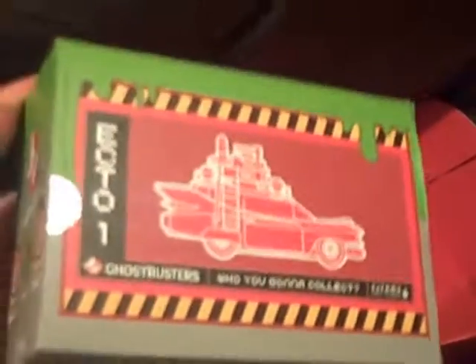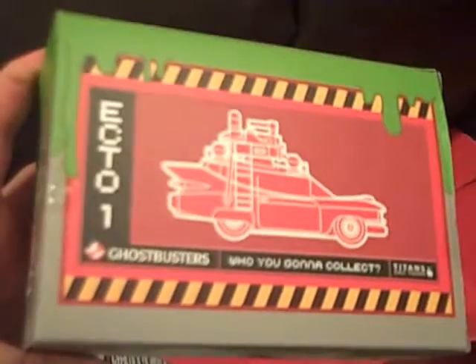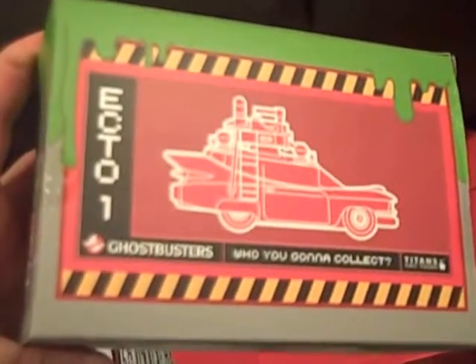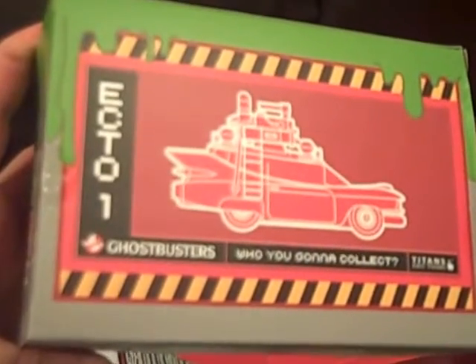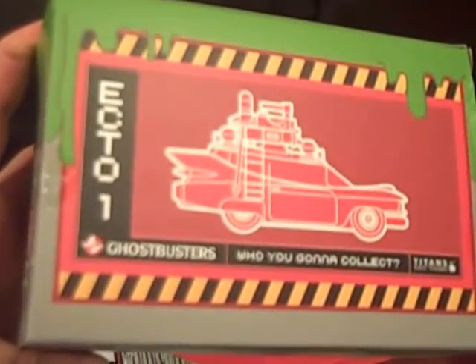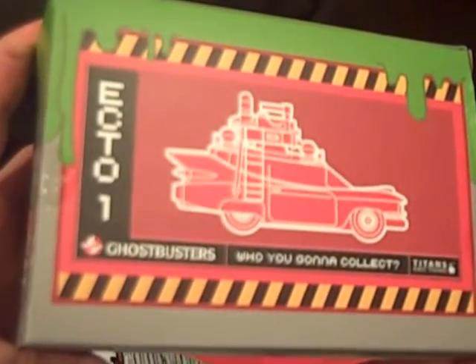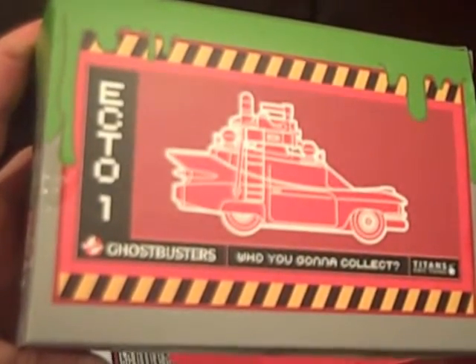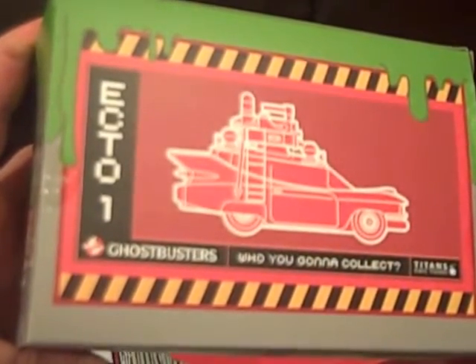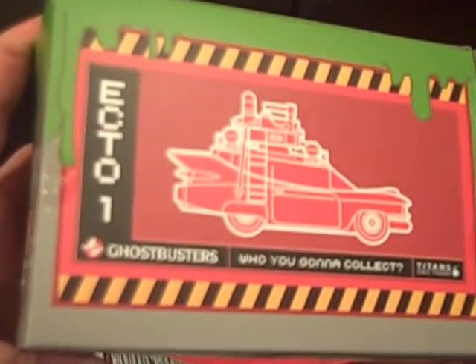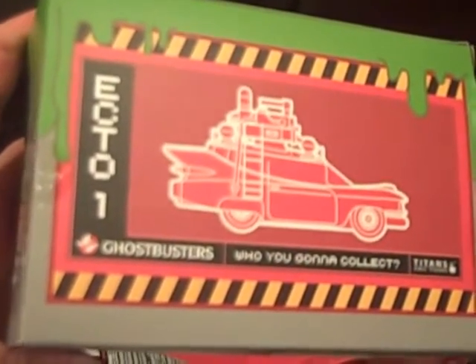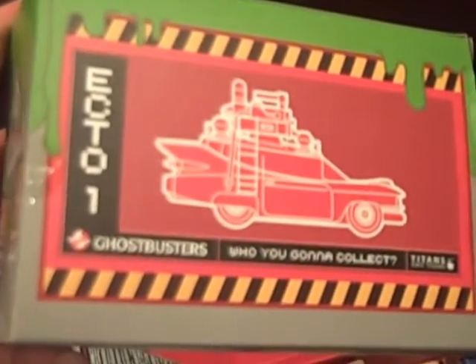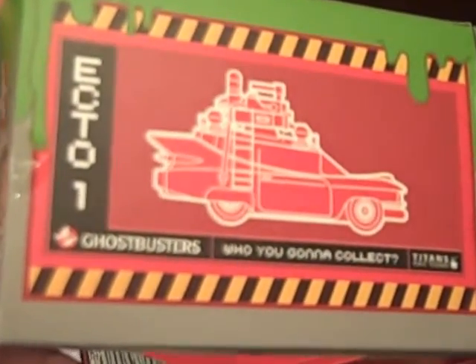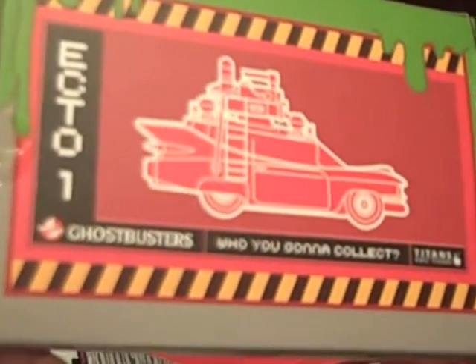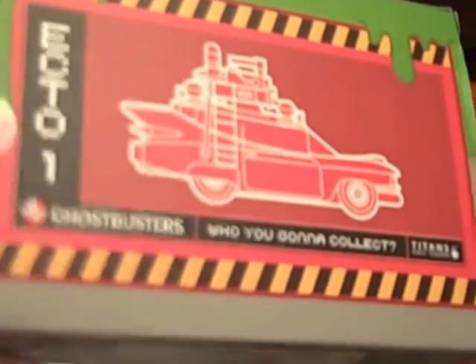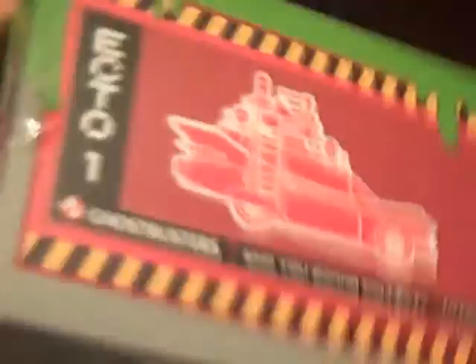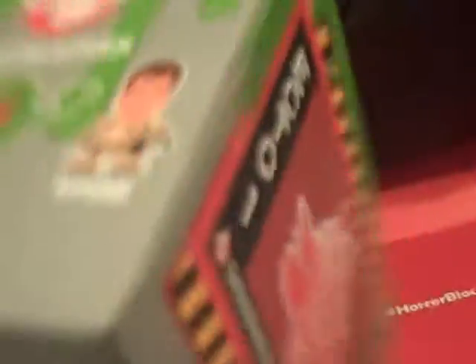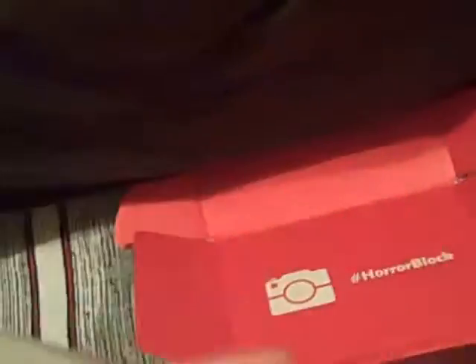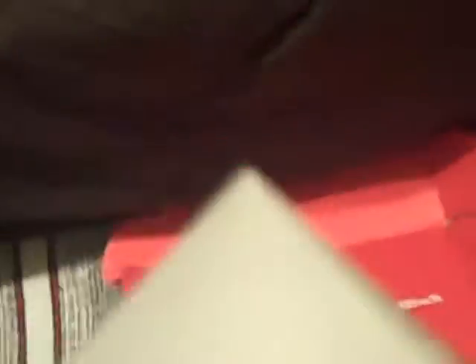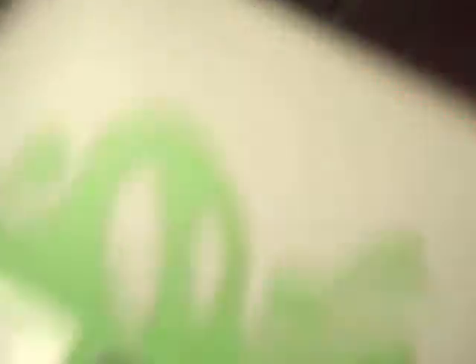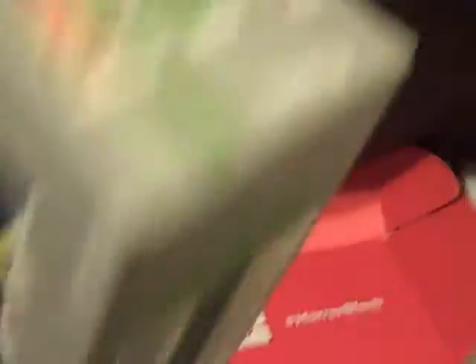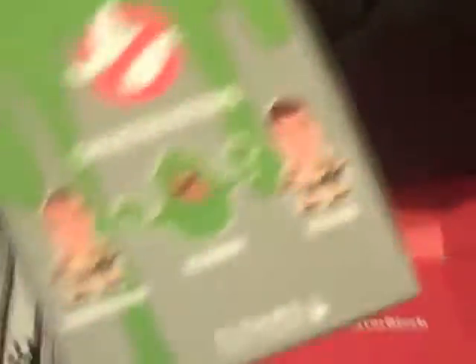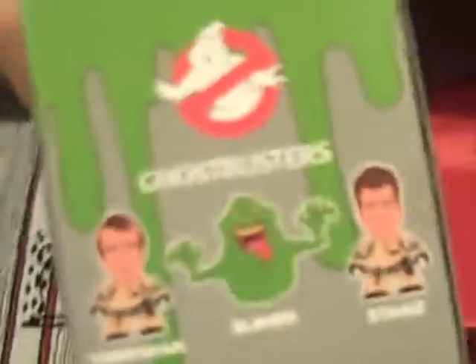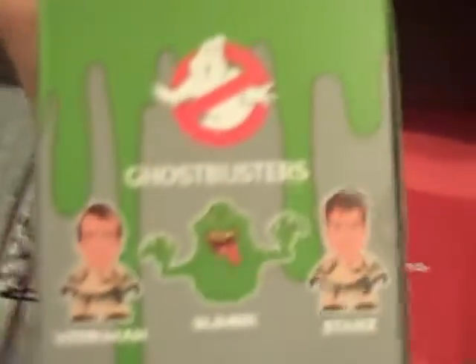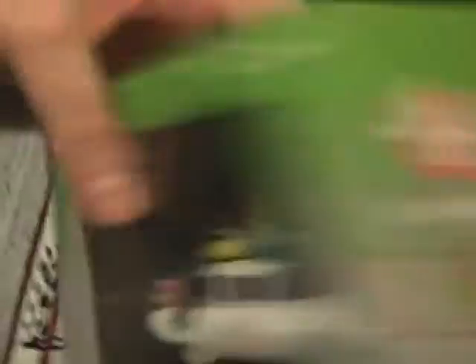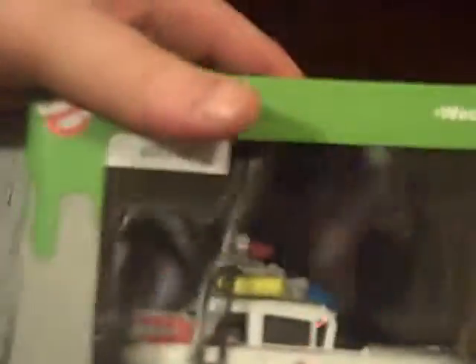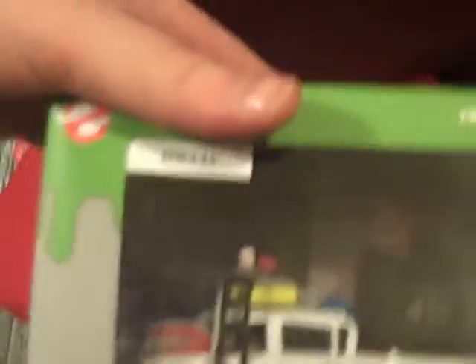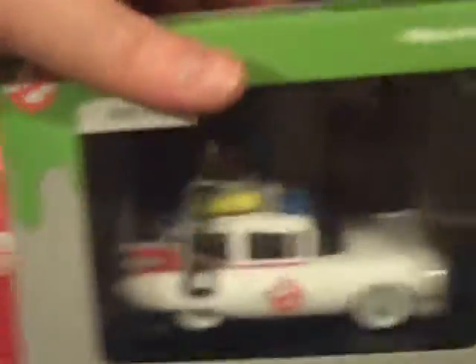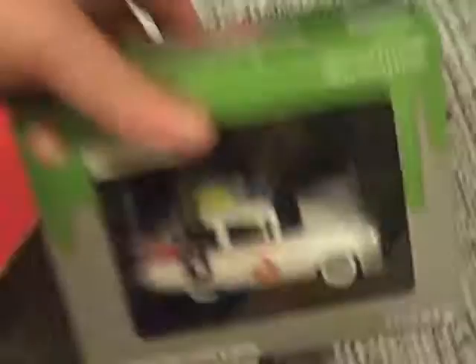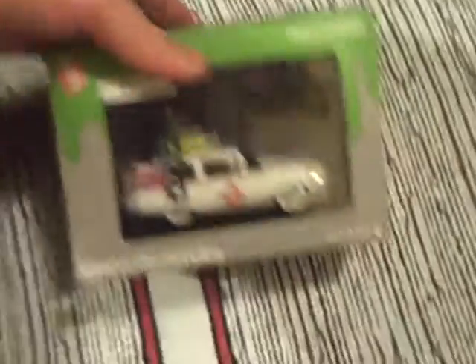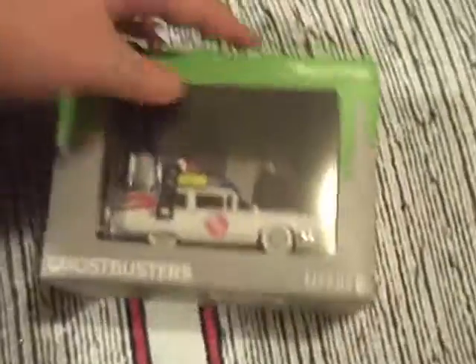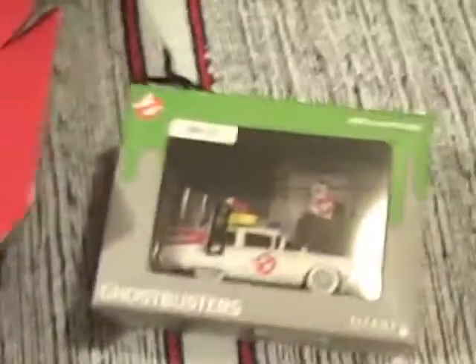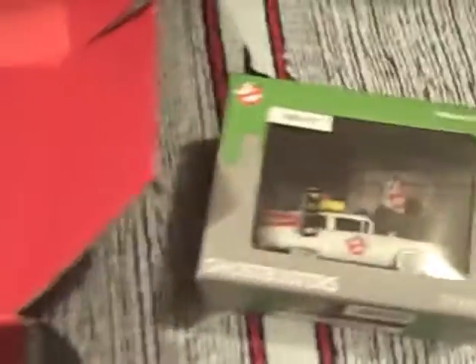You can check out the full review for this, which will be up on GeekSubscriptionBox.com. But there's the Ecto-1 — certainly a very nice item. I understand I was hoping for a Slimer, but there you go. Let's put Ecto-1 to one side.